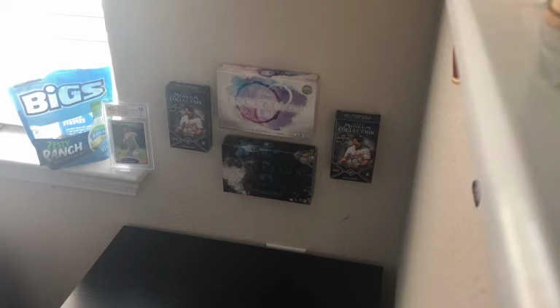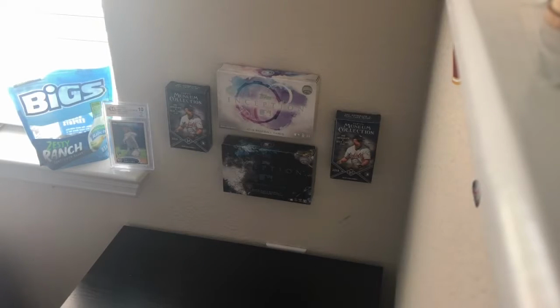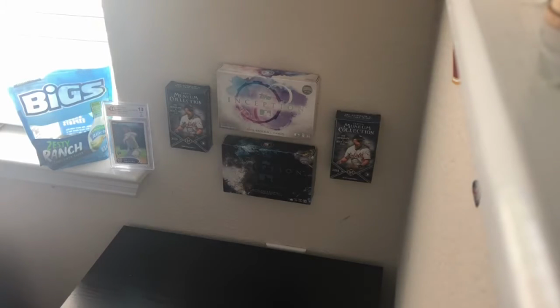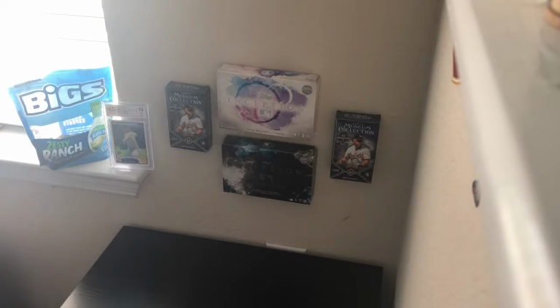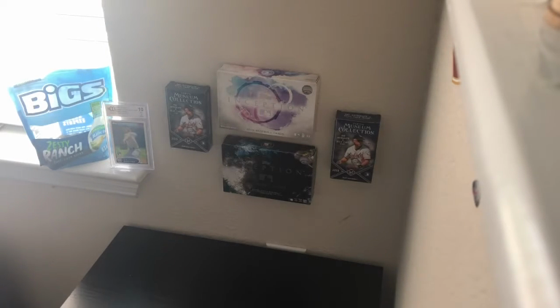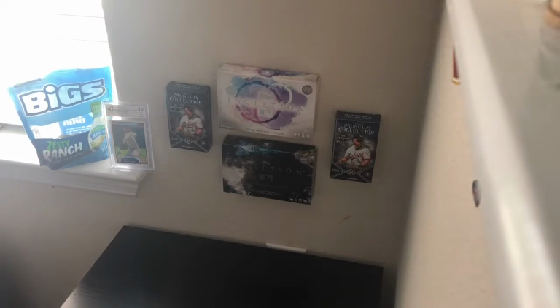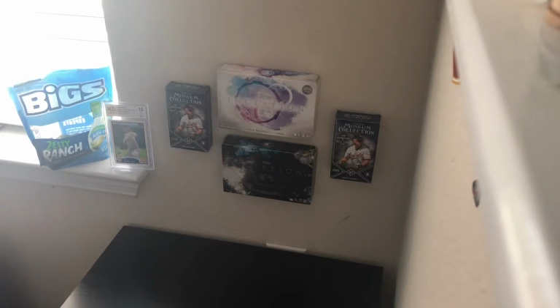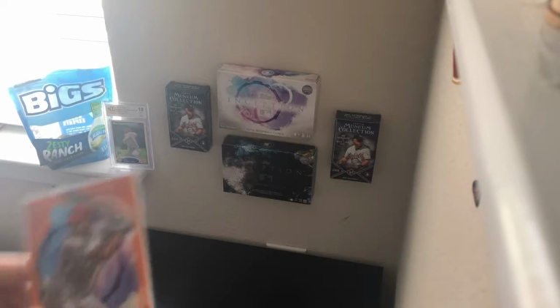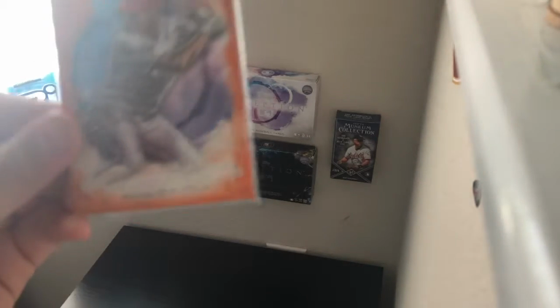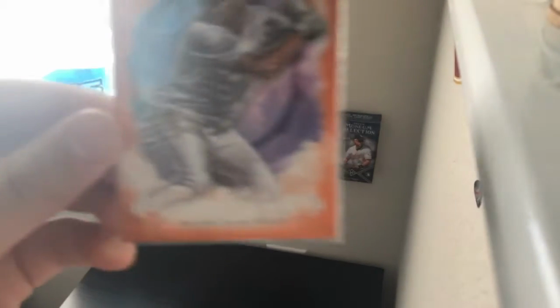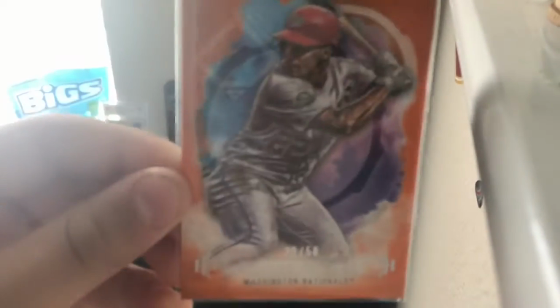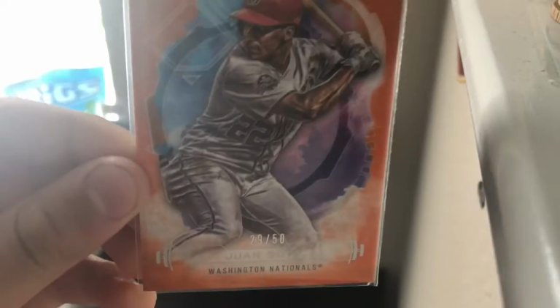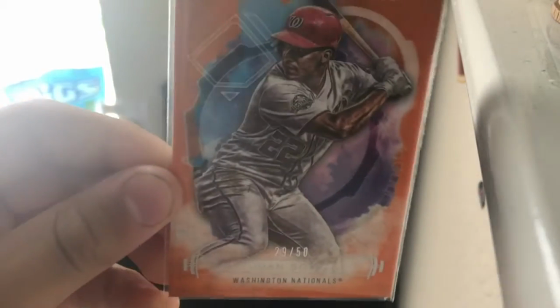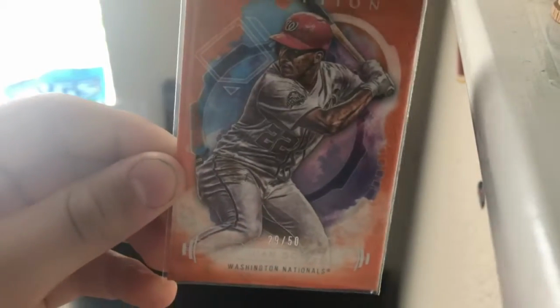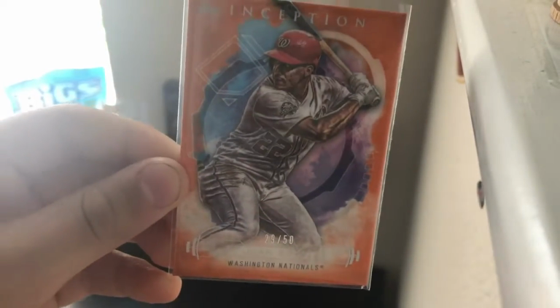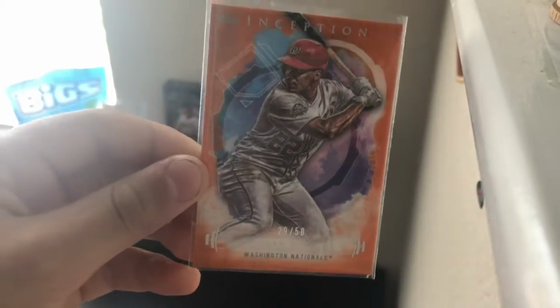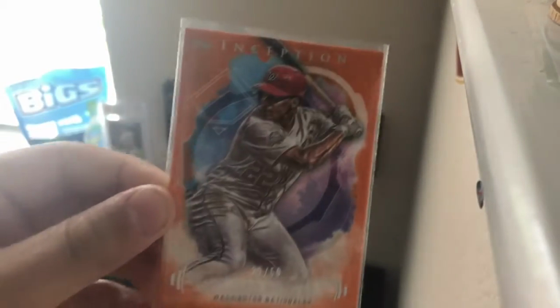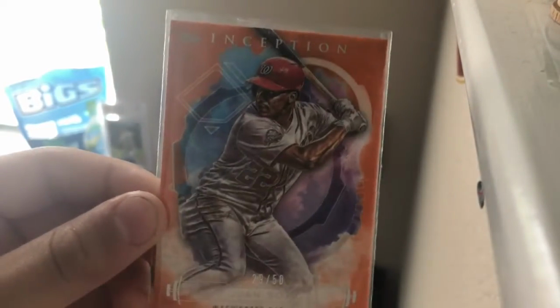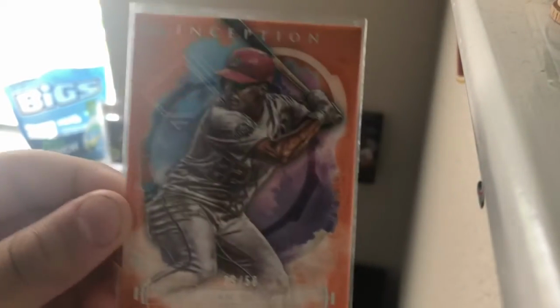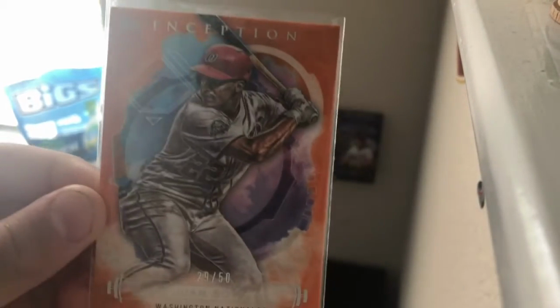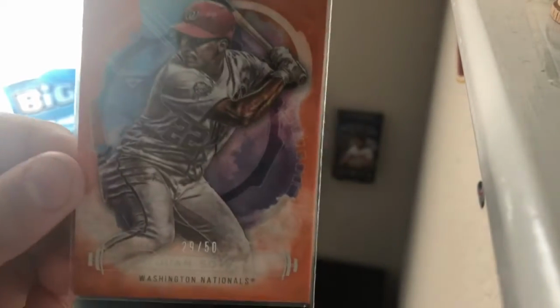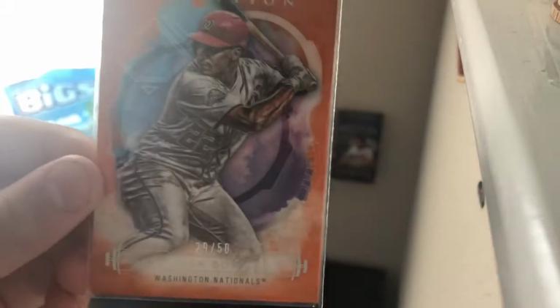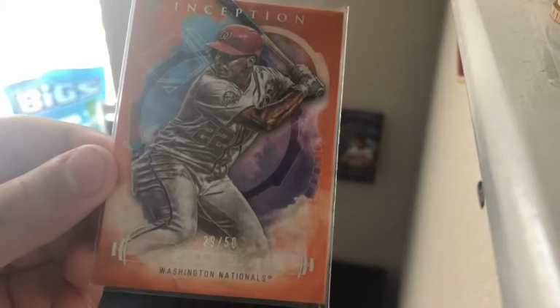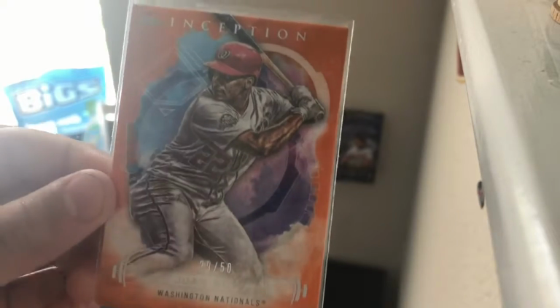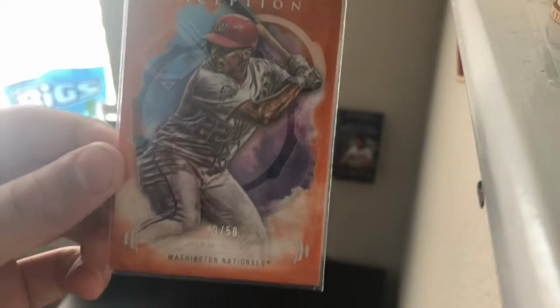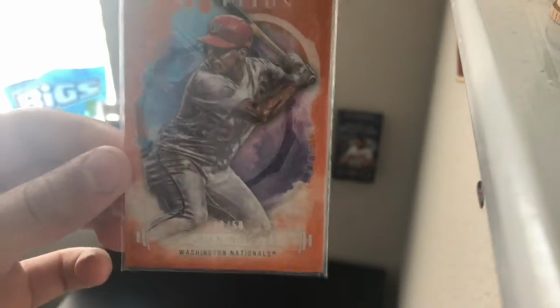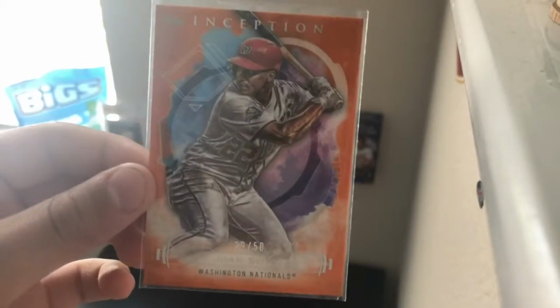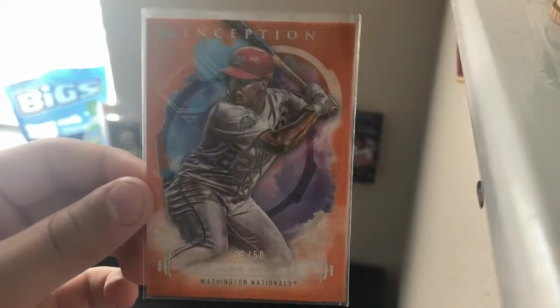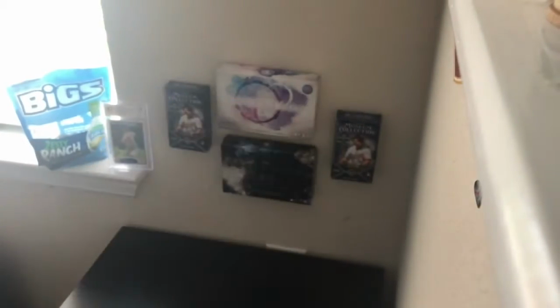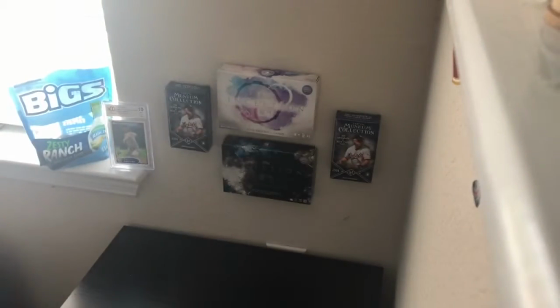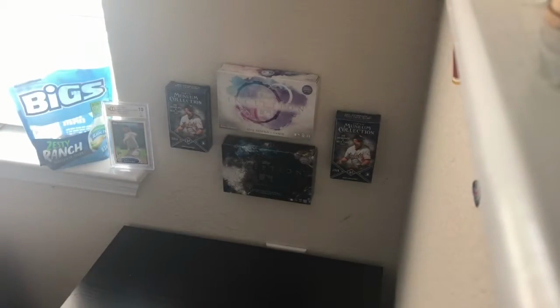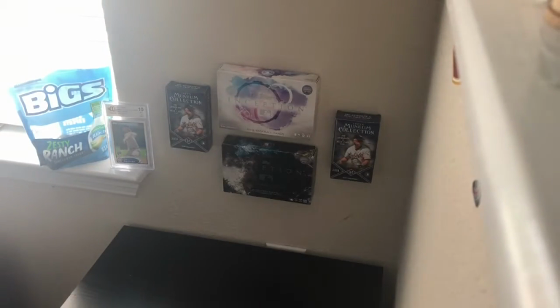At number 10, coming in at number 10, Juan Soto, 29 out of 50, Inception. It's pretty cool. It's orange. So that's number 10.